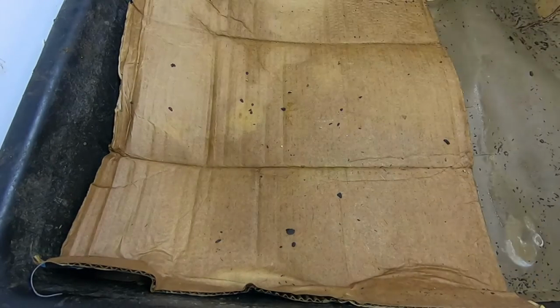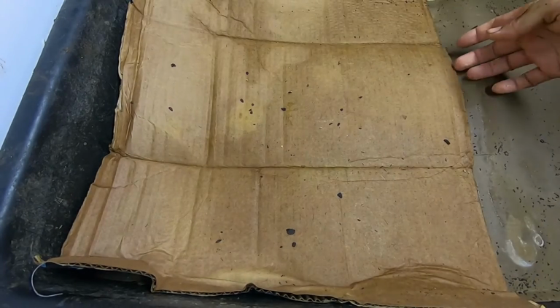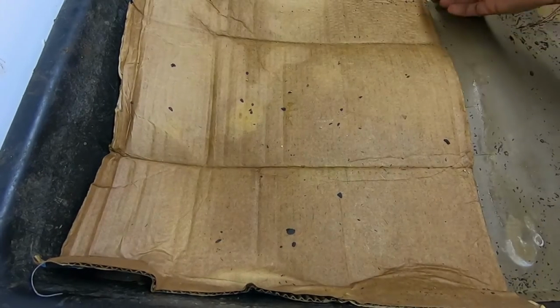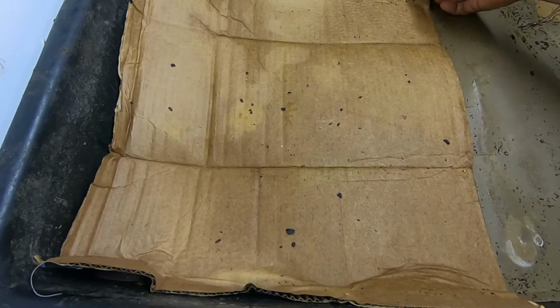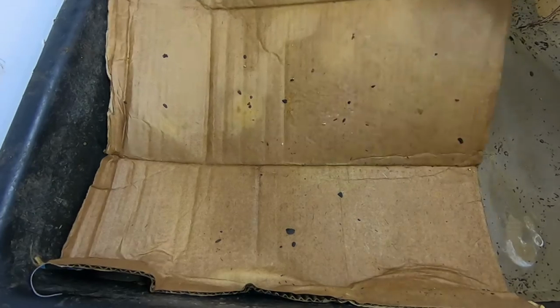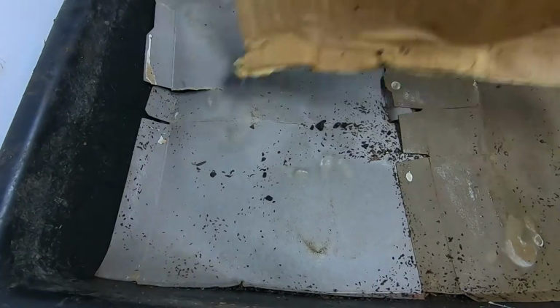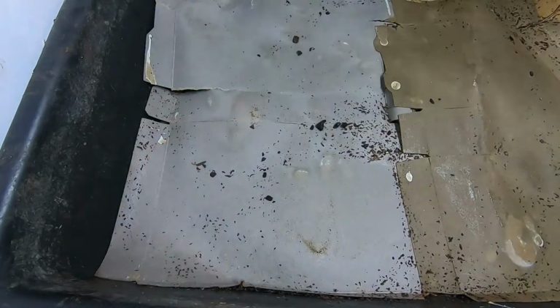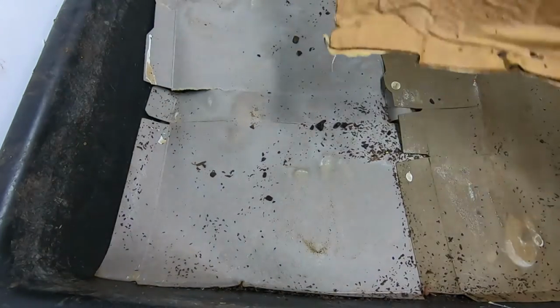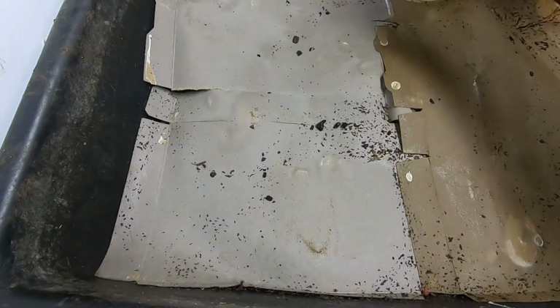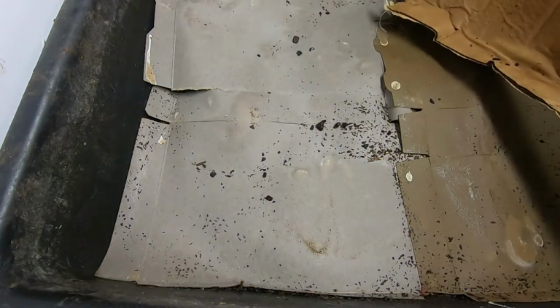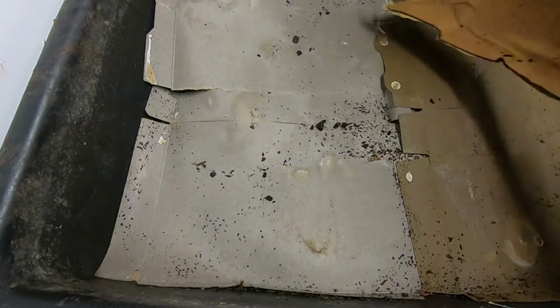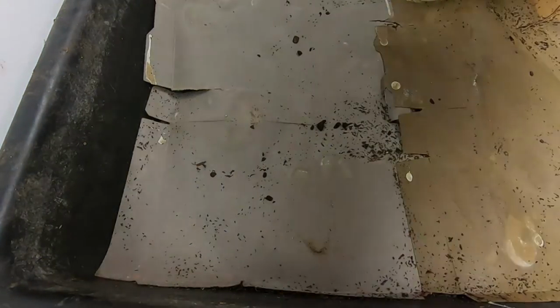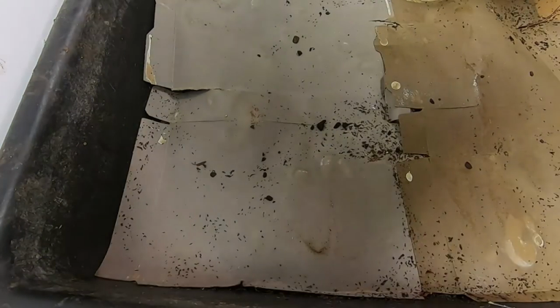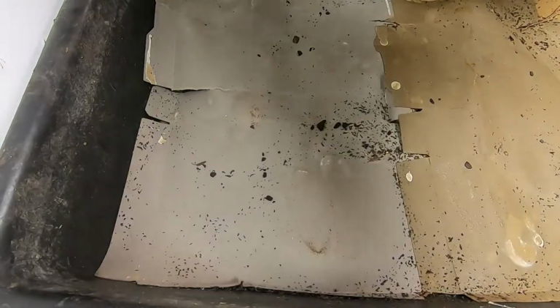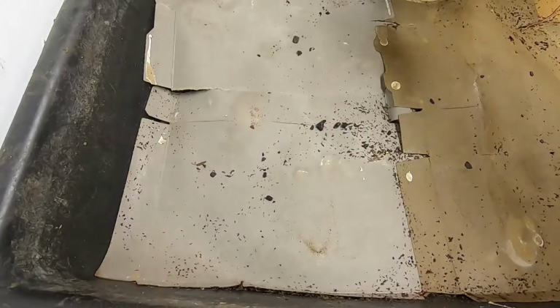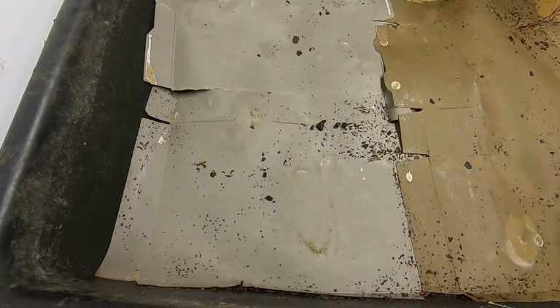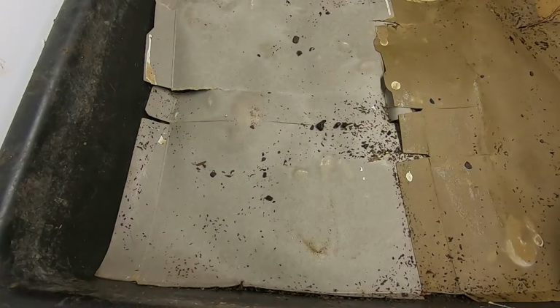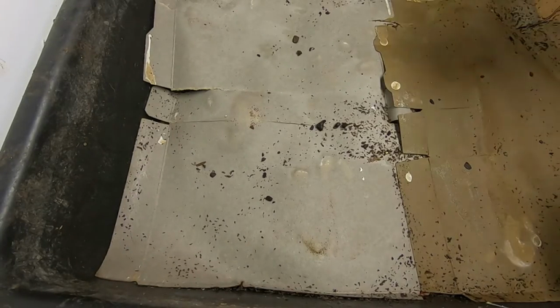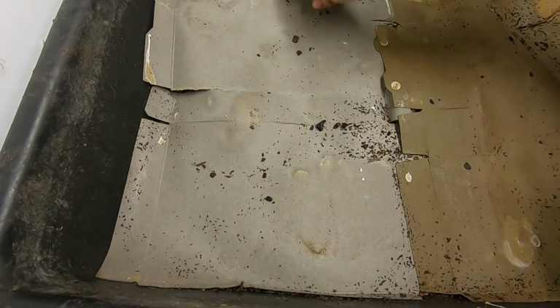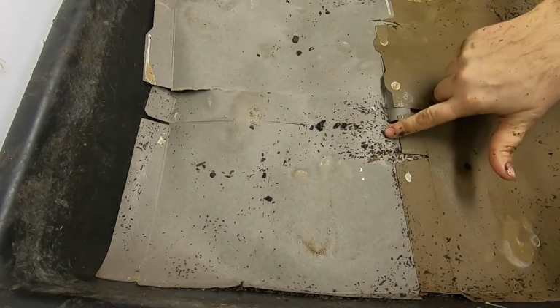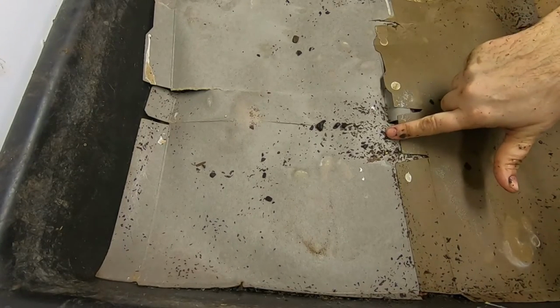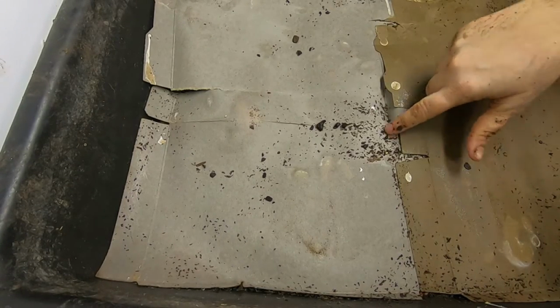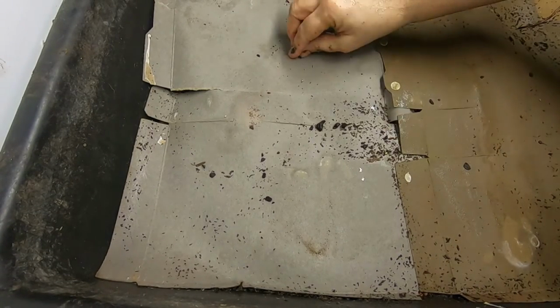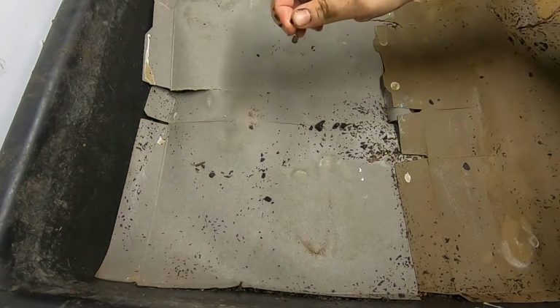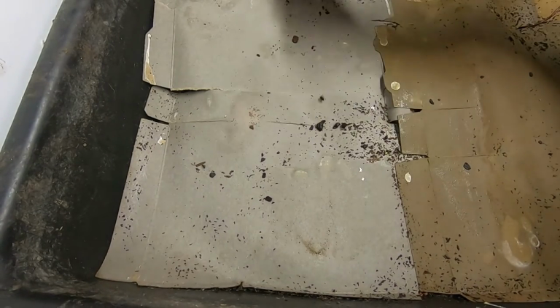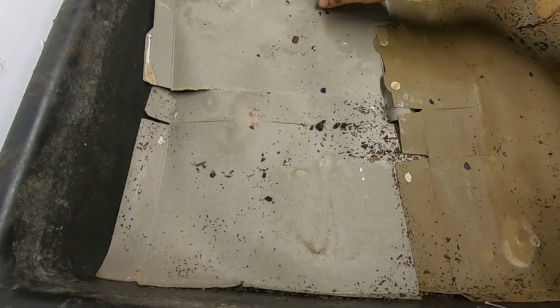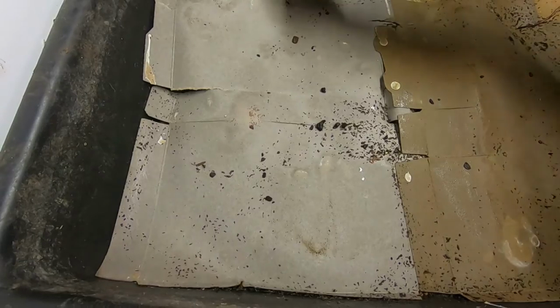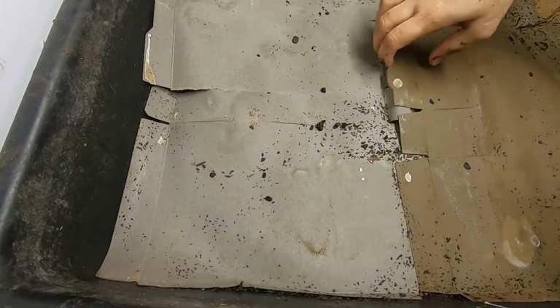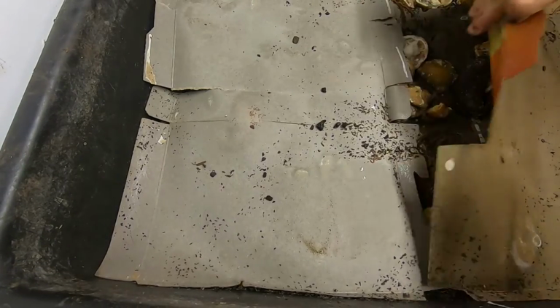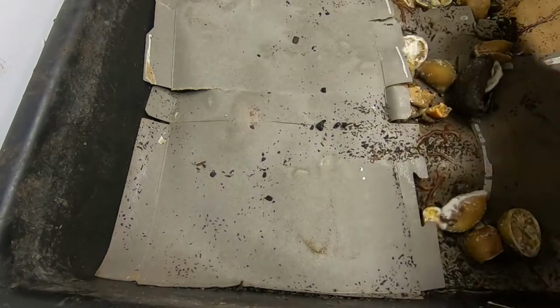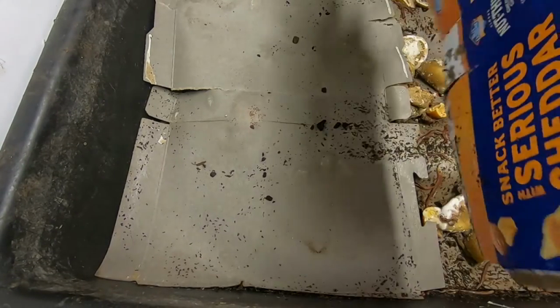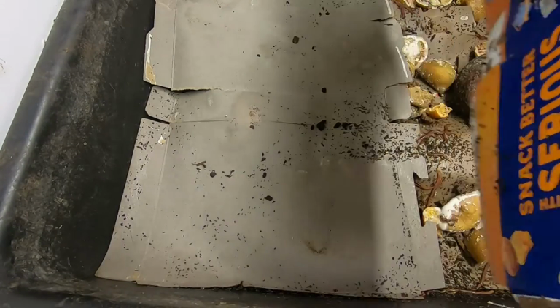So far I'm not seeing any worms. Let's see what we've got. I see castings, I see little pieces of mulch, but I'm not seeing my wormy.